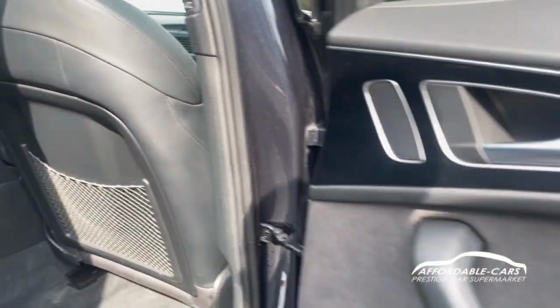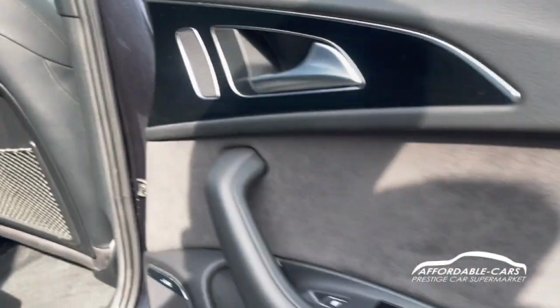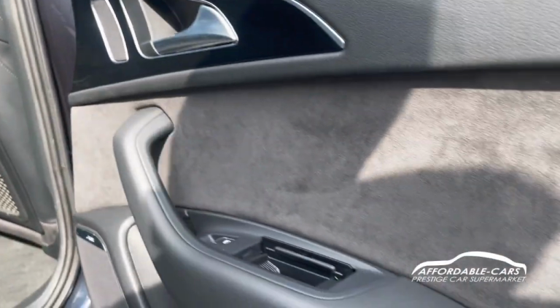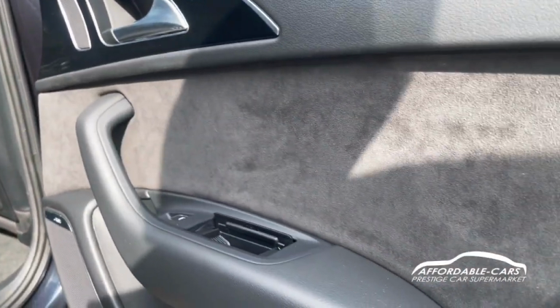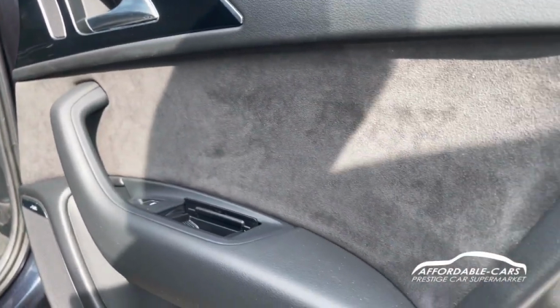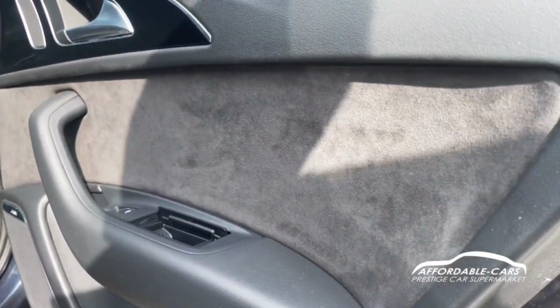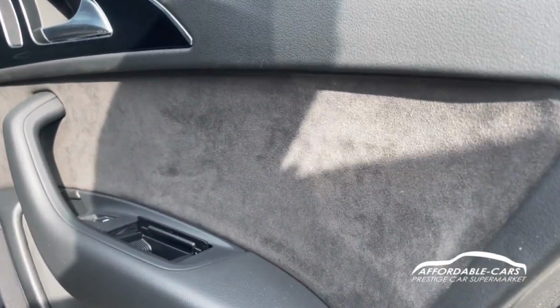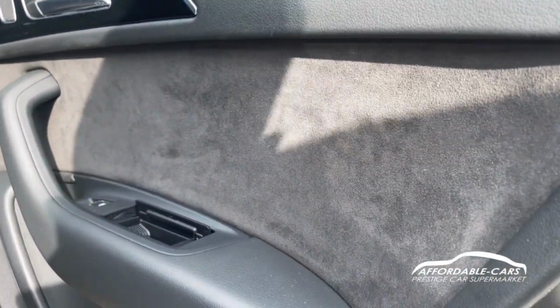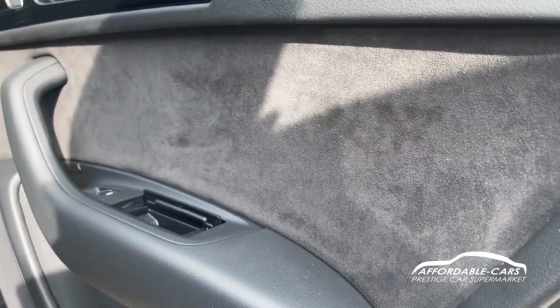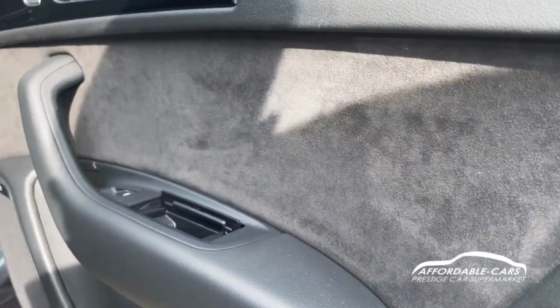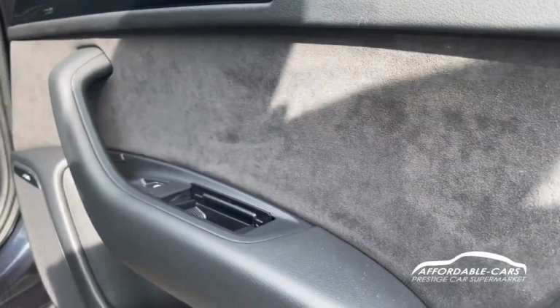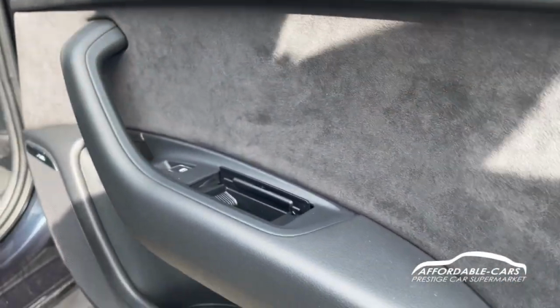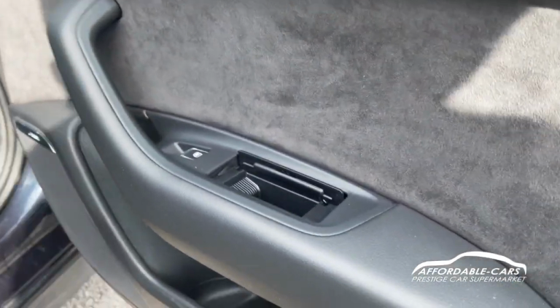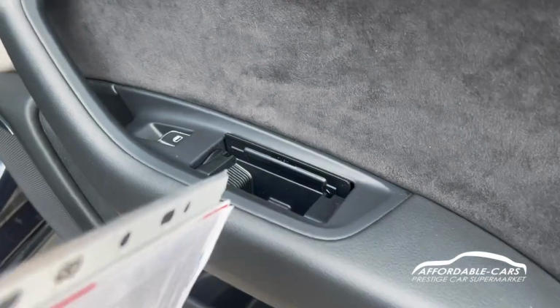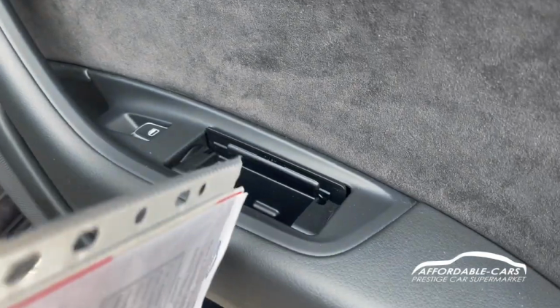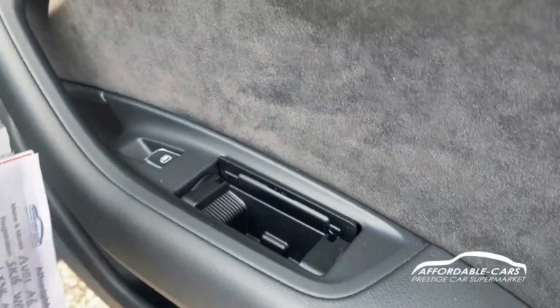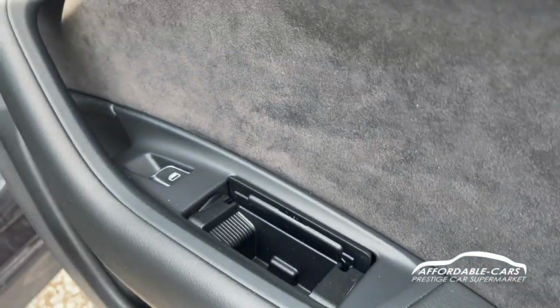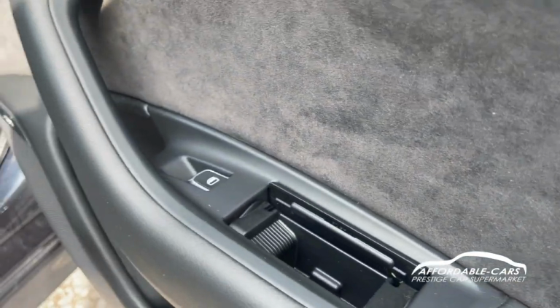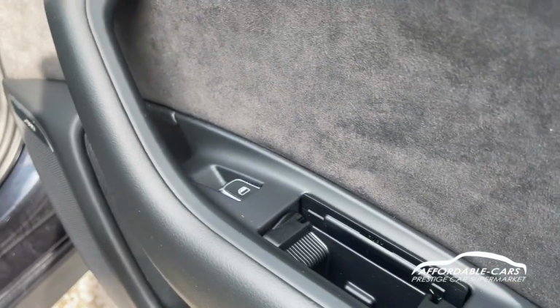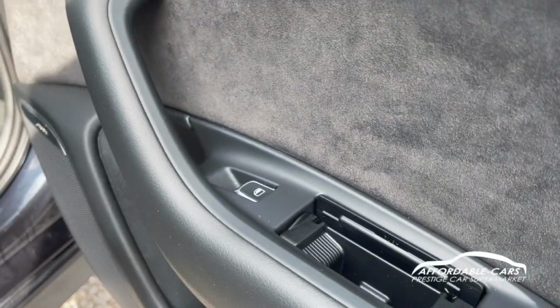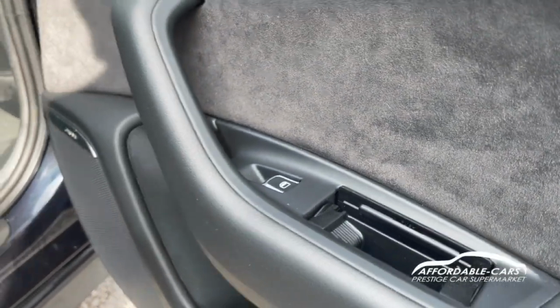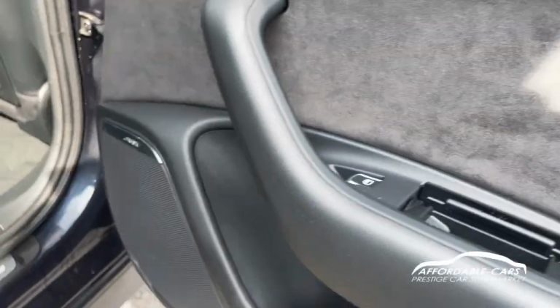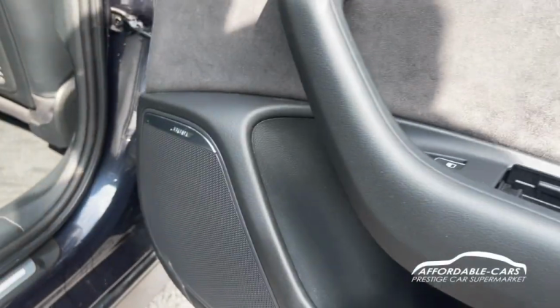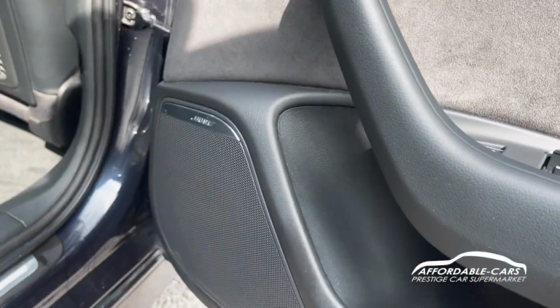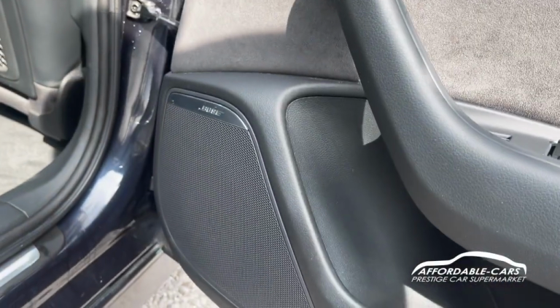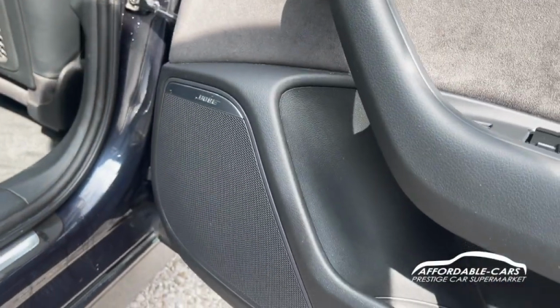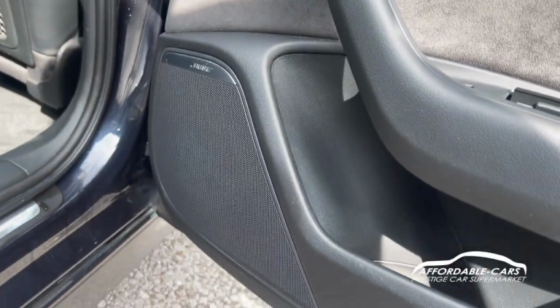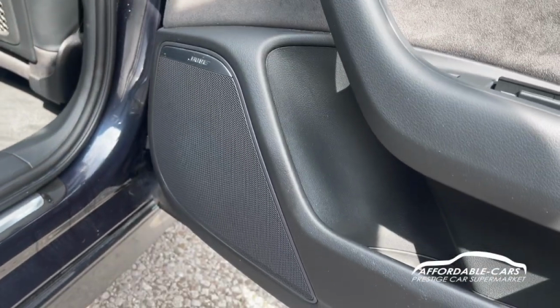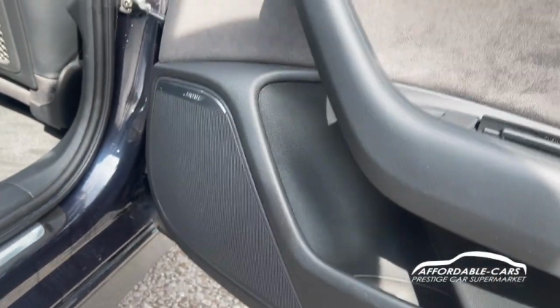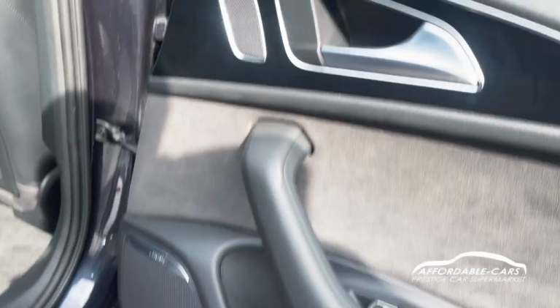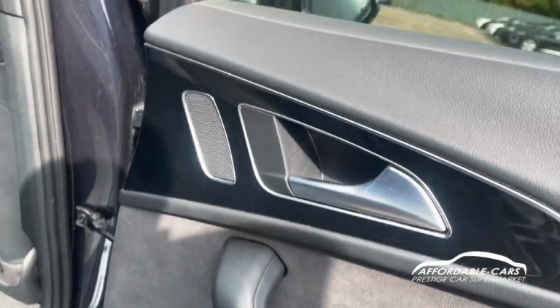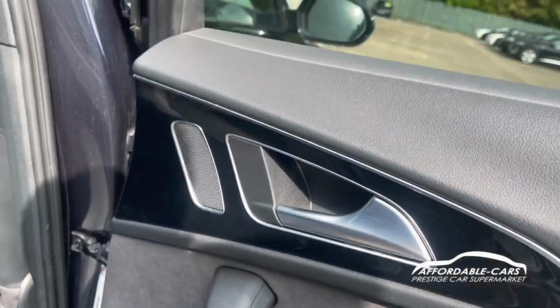If you go to the door cards you can see the Alcantara and there's also a bit of storage space there. You've obviously got your automatic windows and your nice Bose sound system with a big speaker there too.